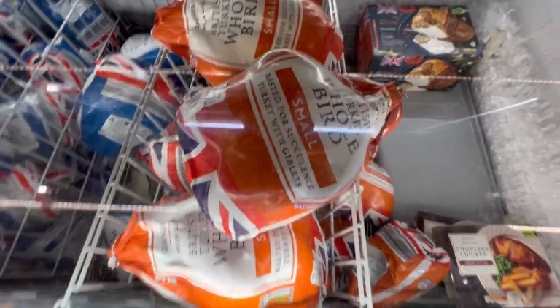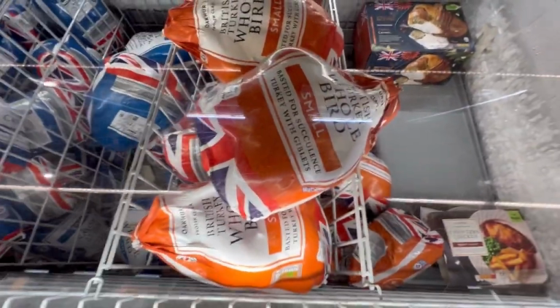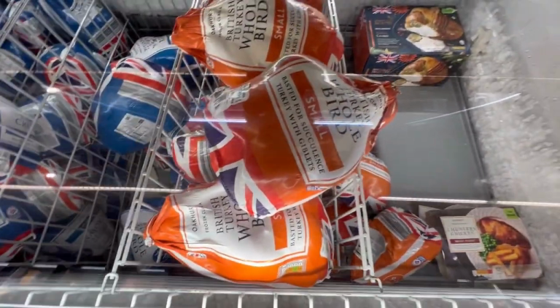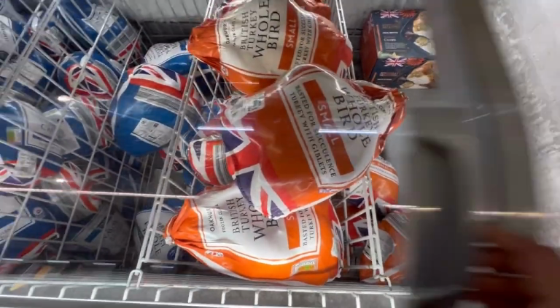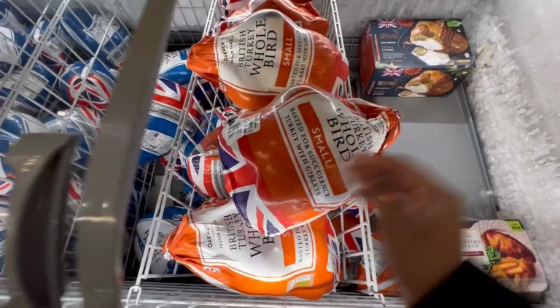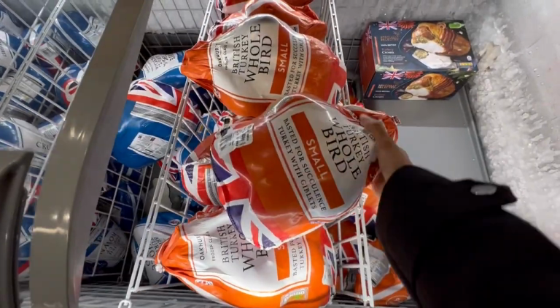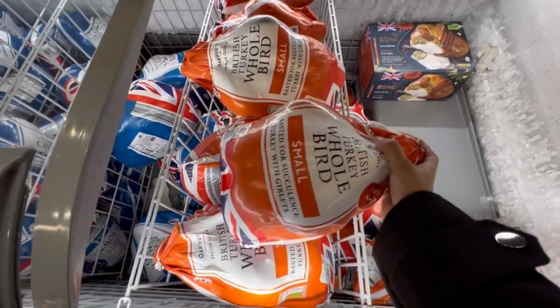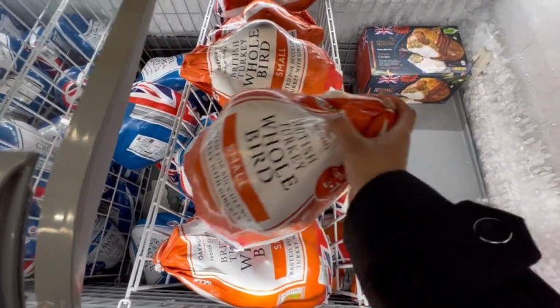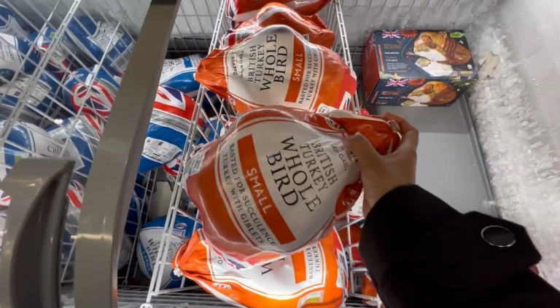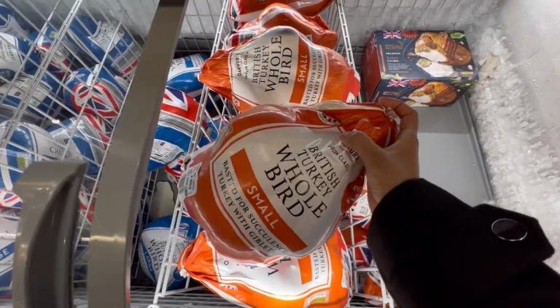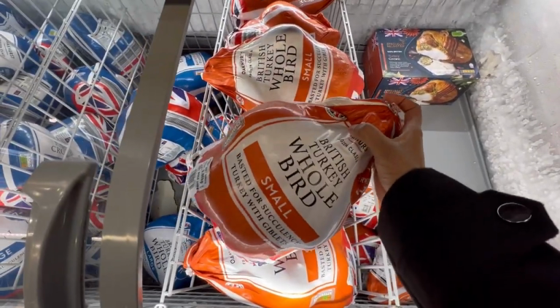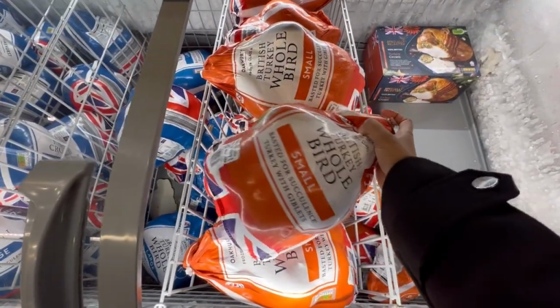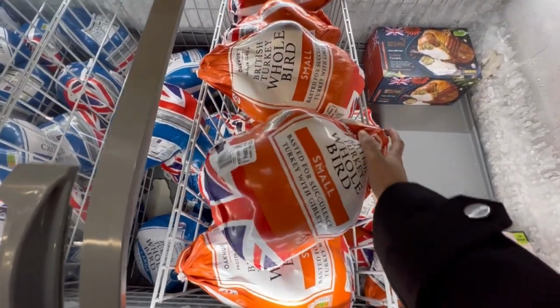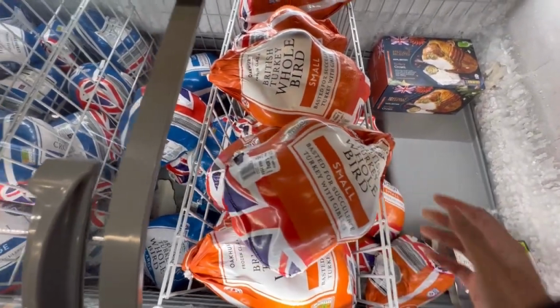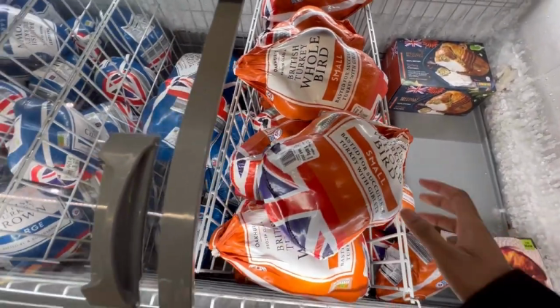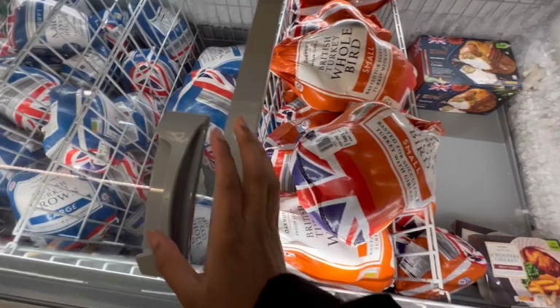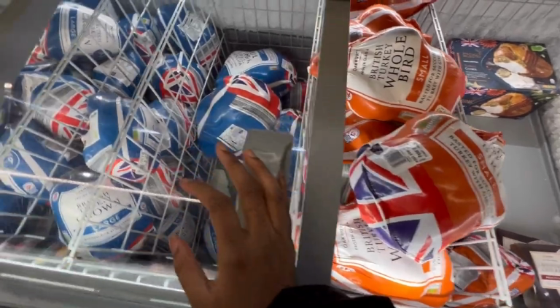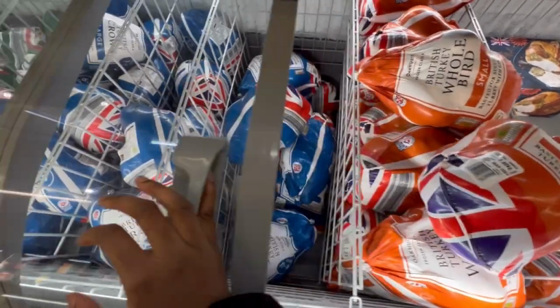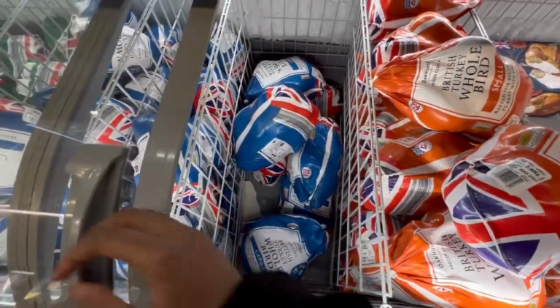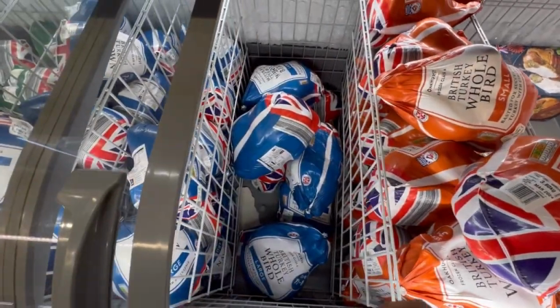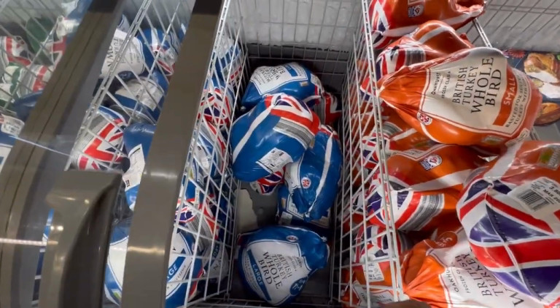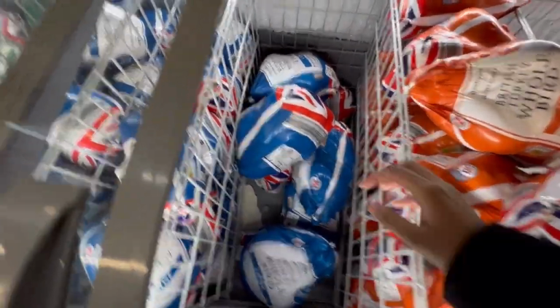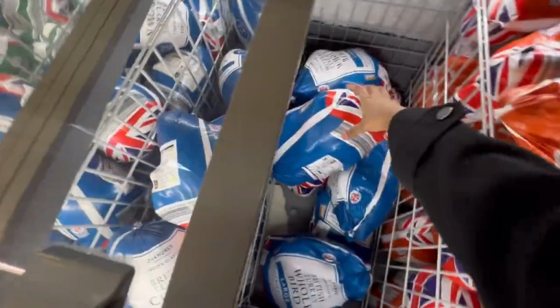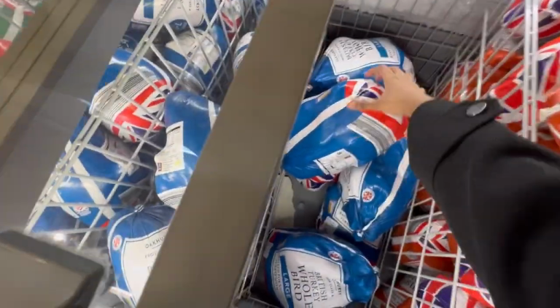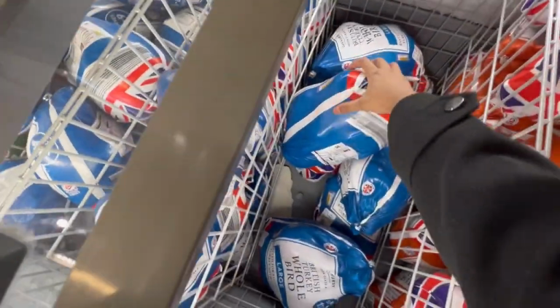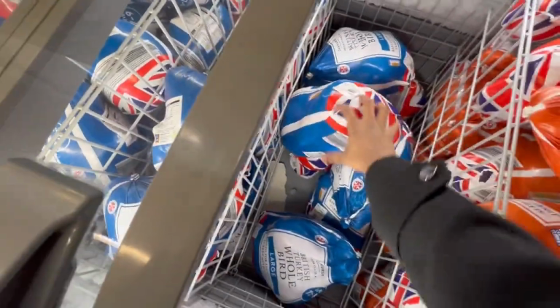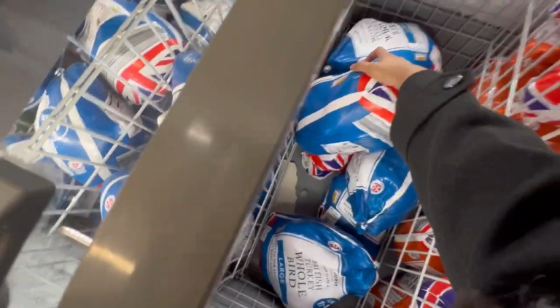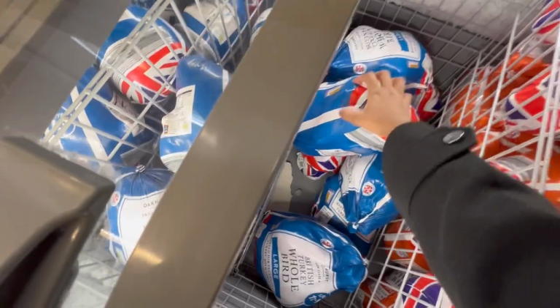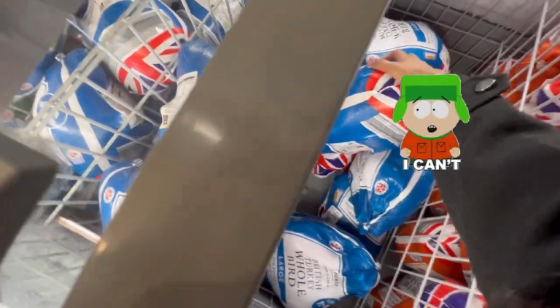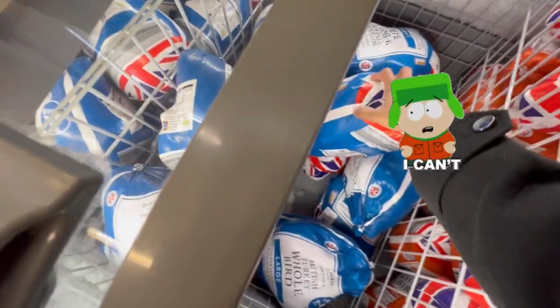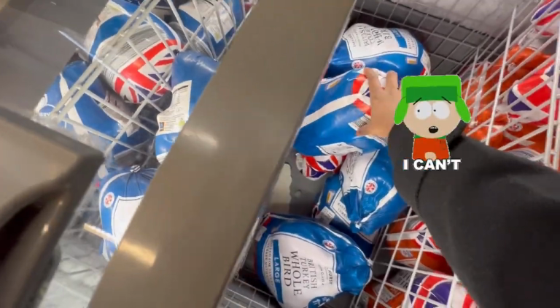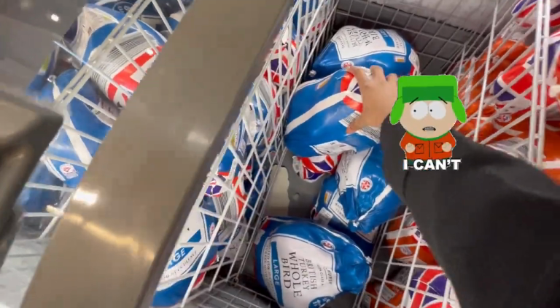For Christmas, you can get turkey here — there are different sizes of turkeys you can choose from.